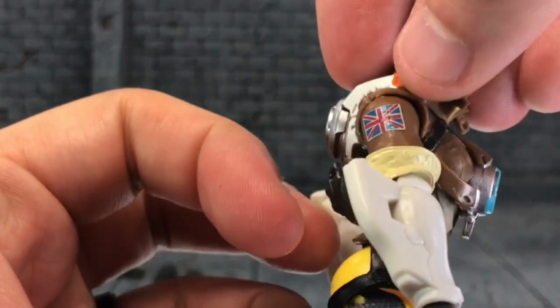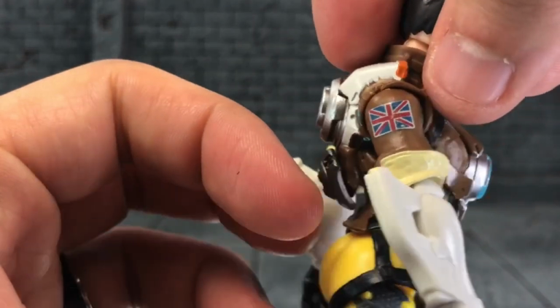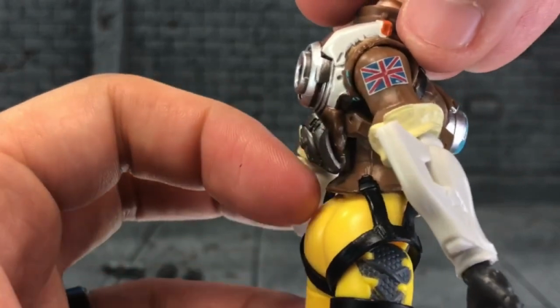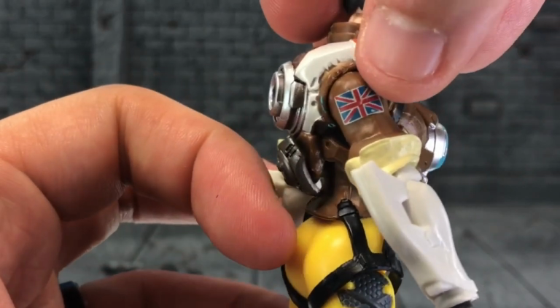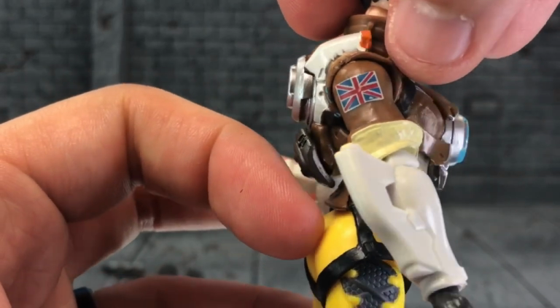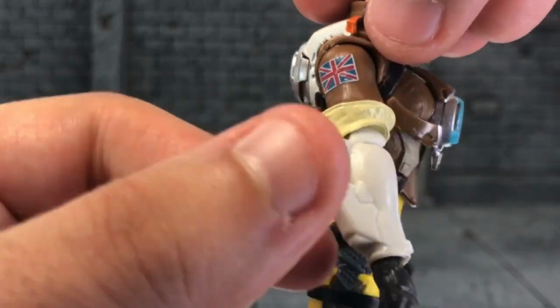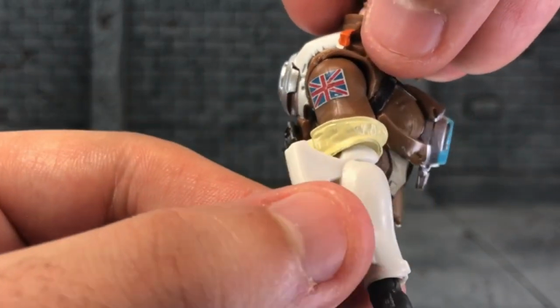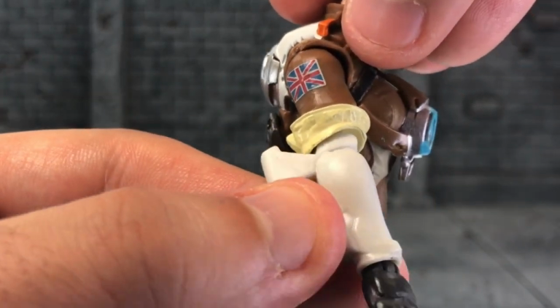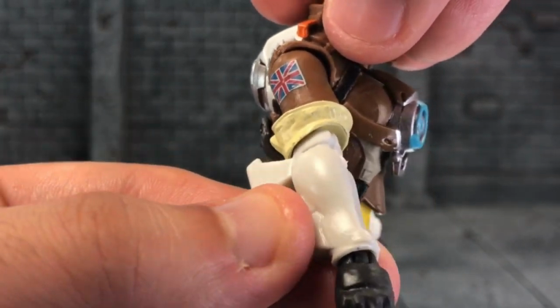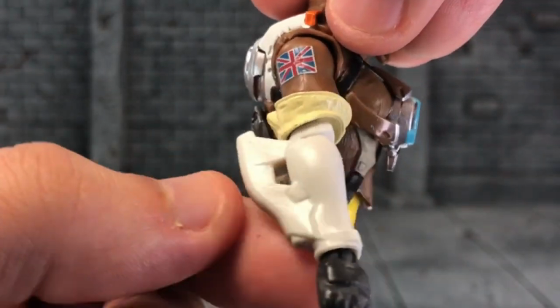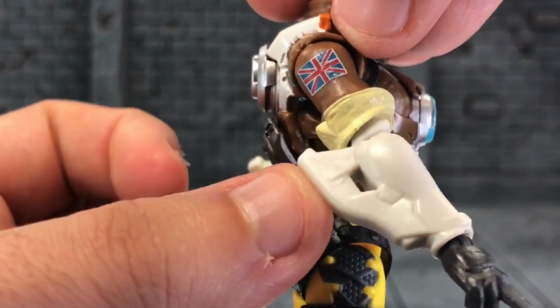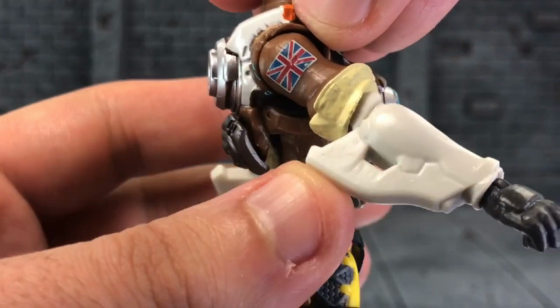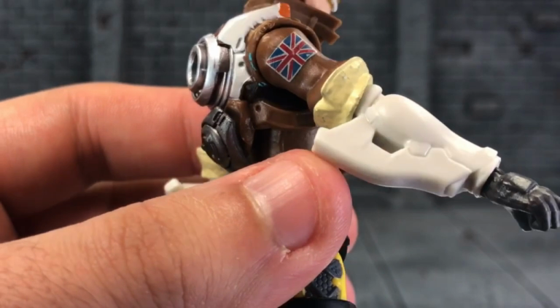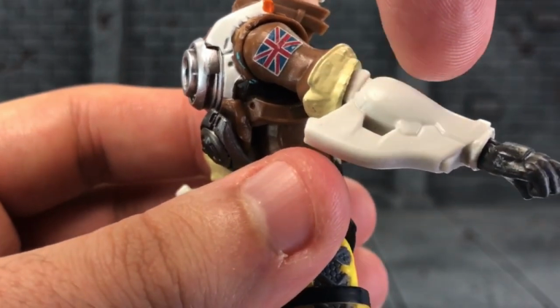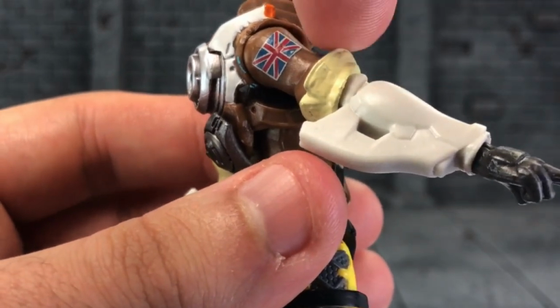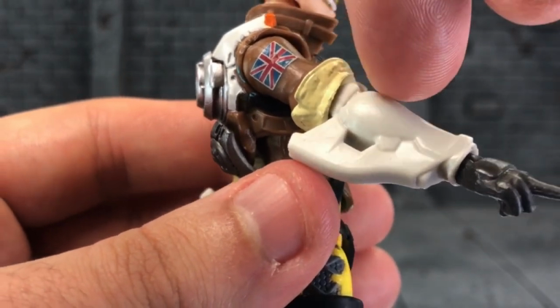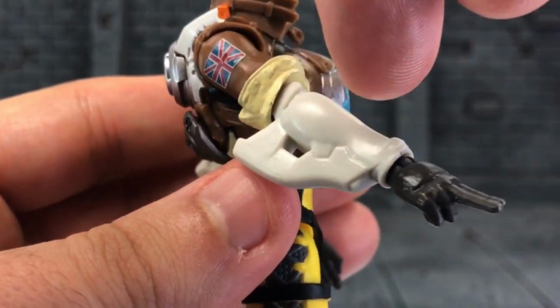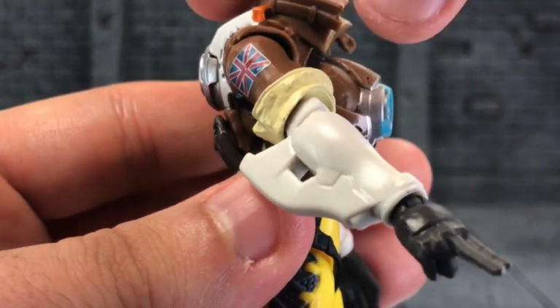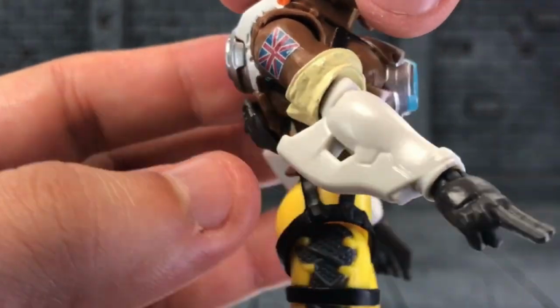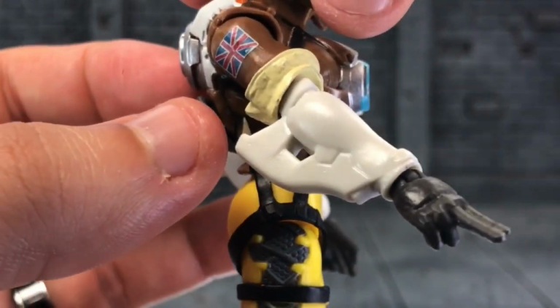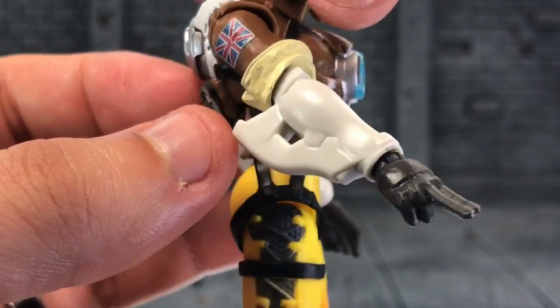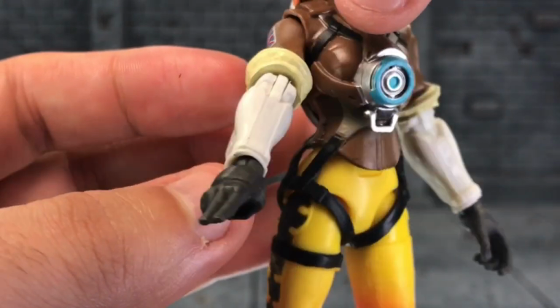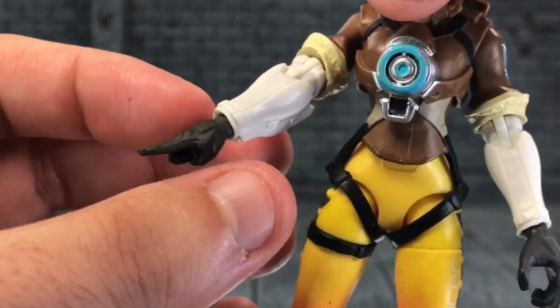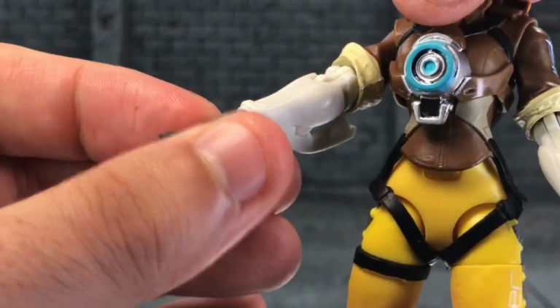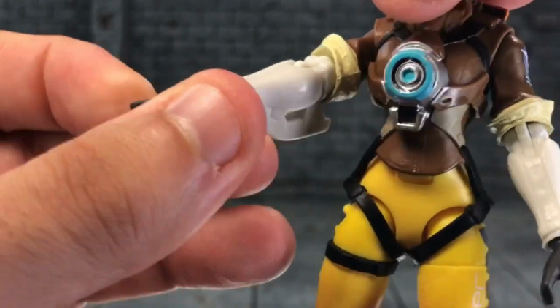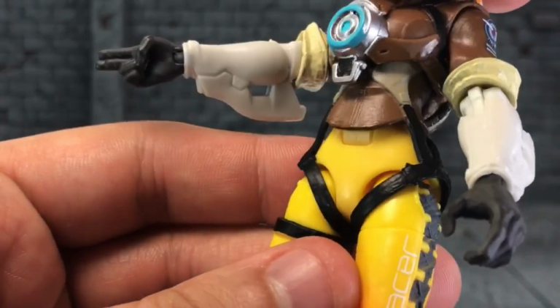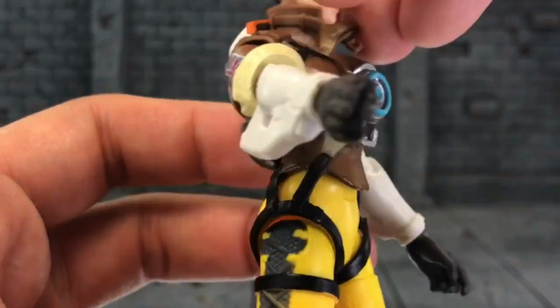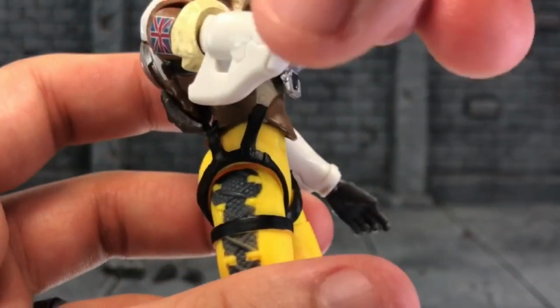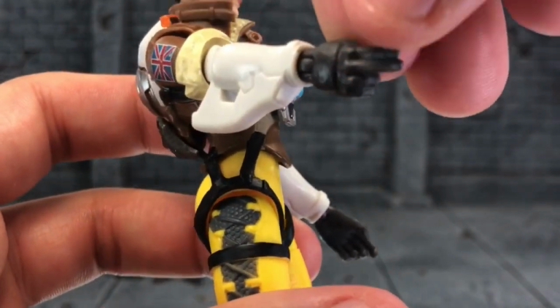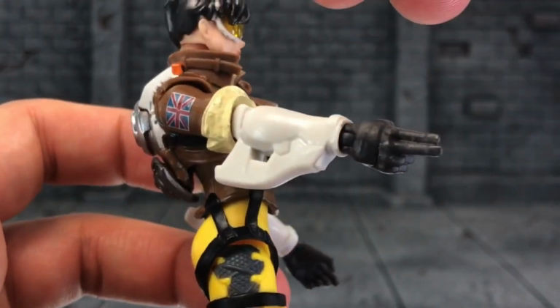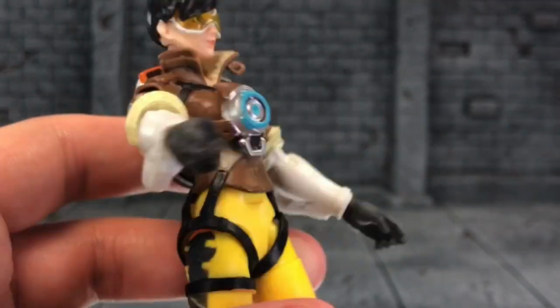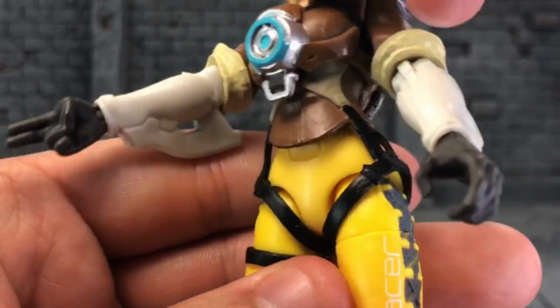I love the UK flag there, it's pretty cool. And the sculpting from her jacket down to the arms — oh man, this is awesome.